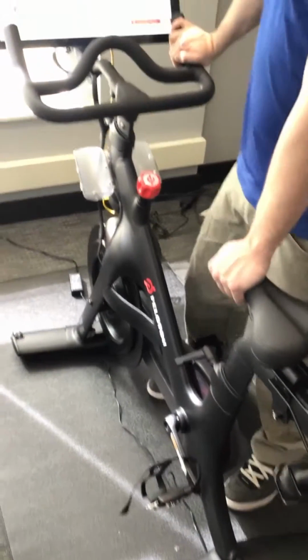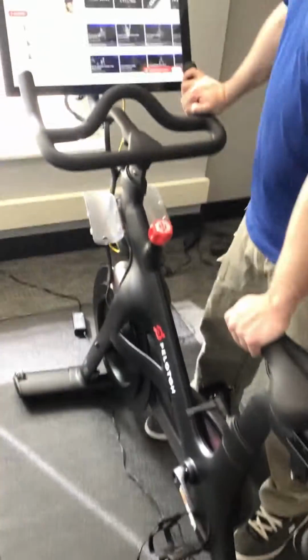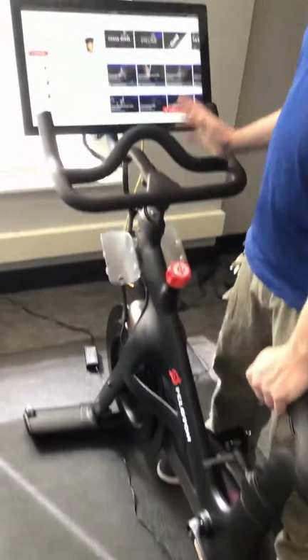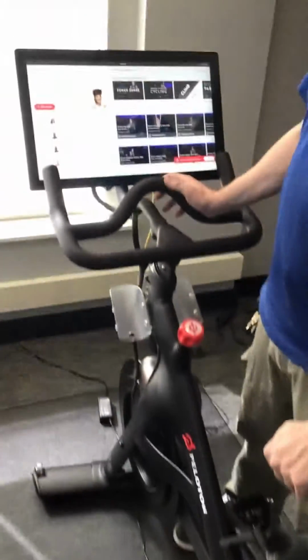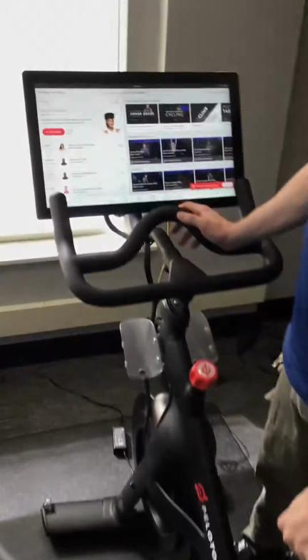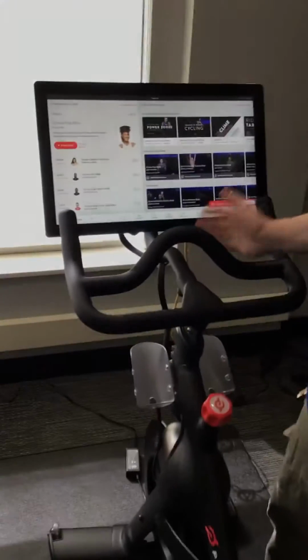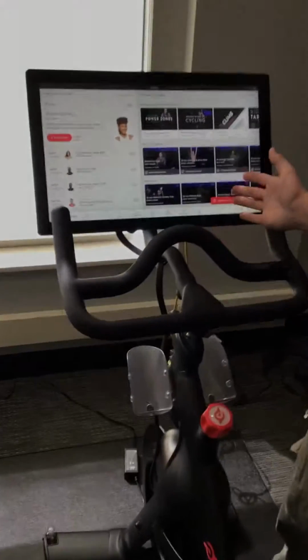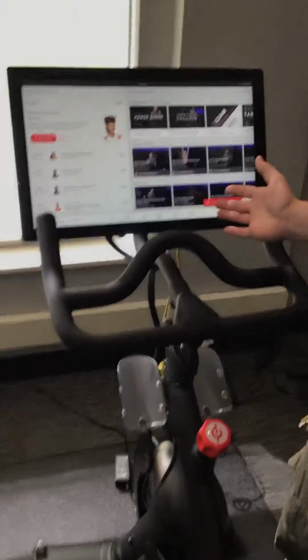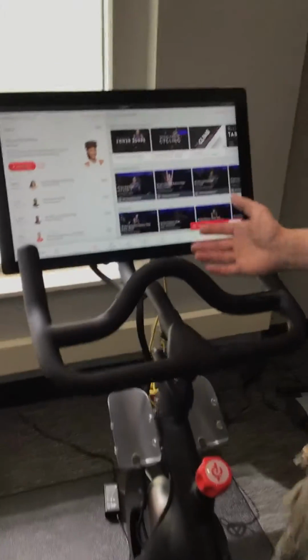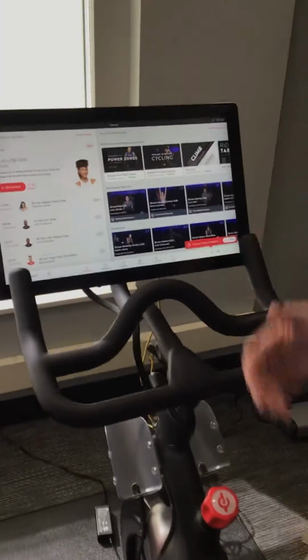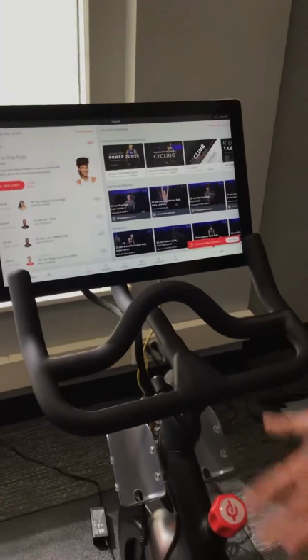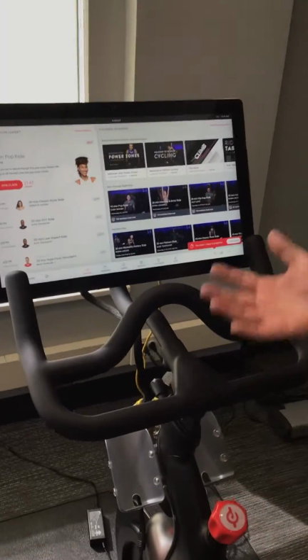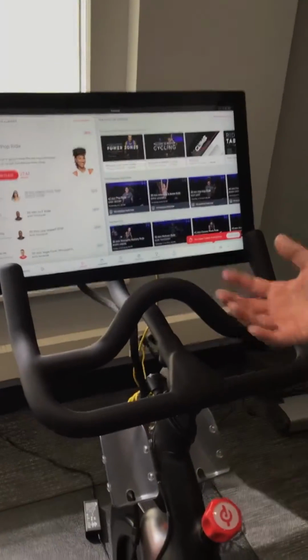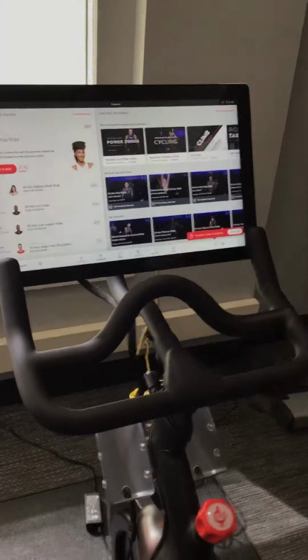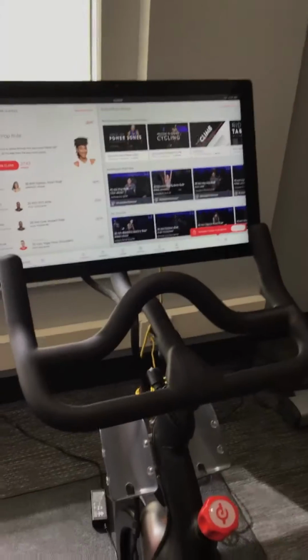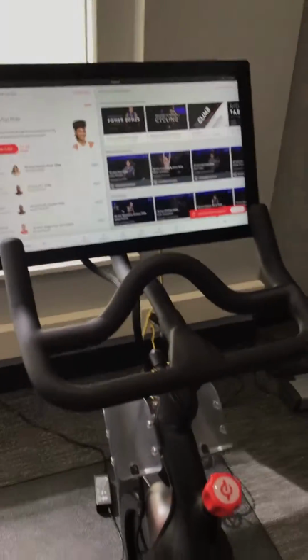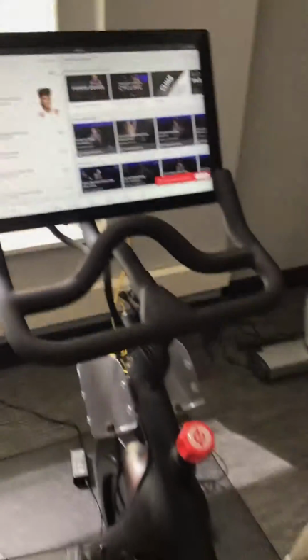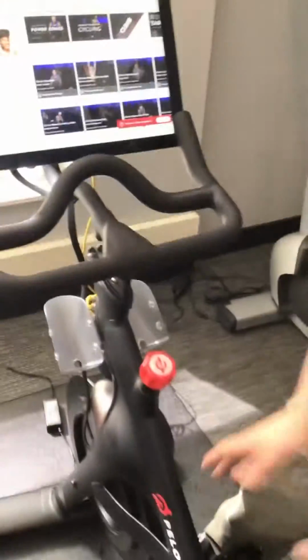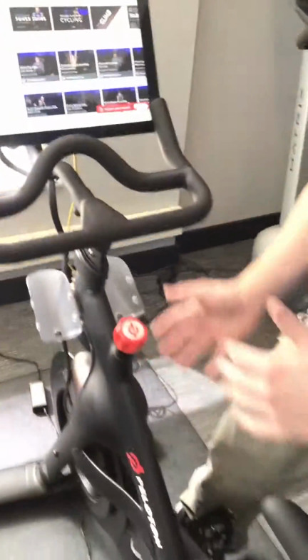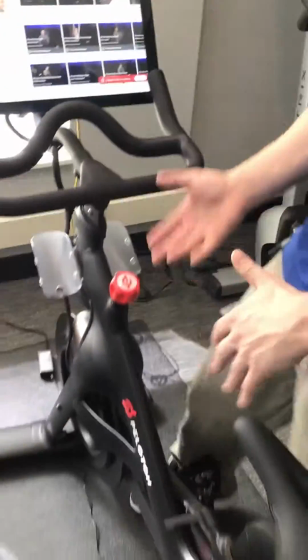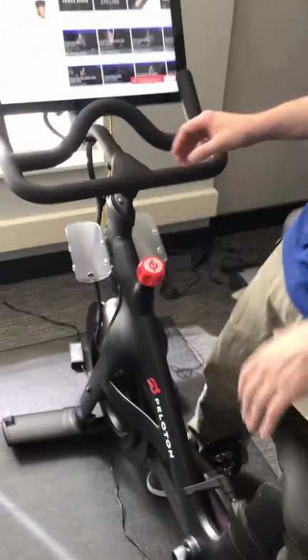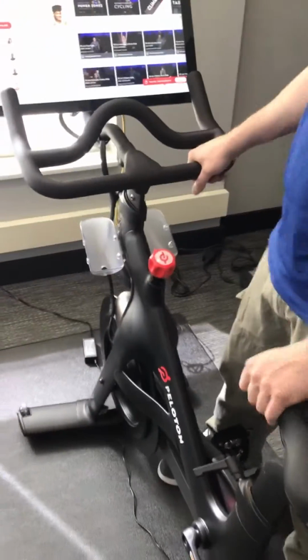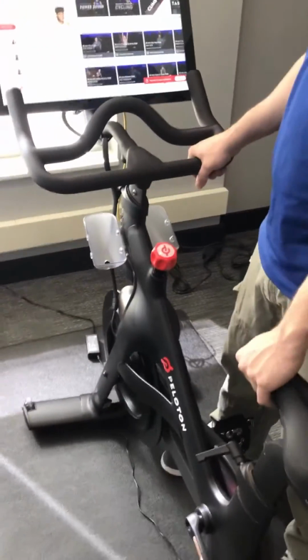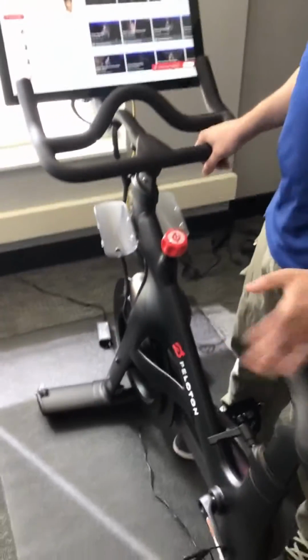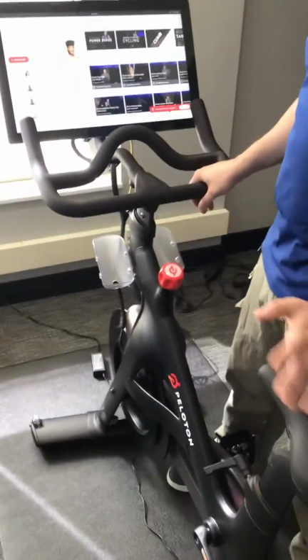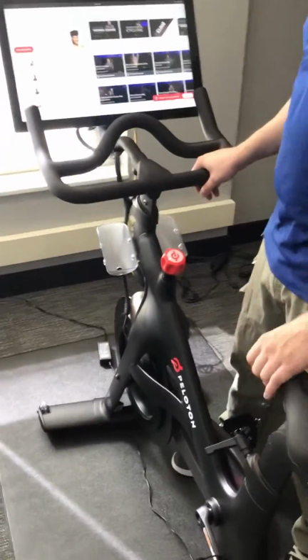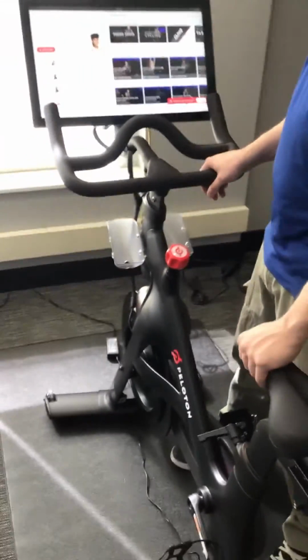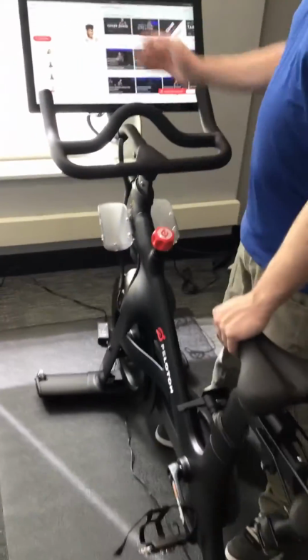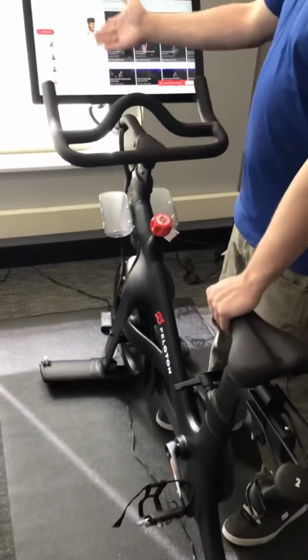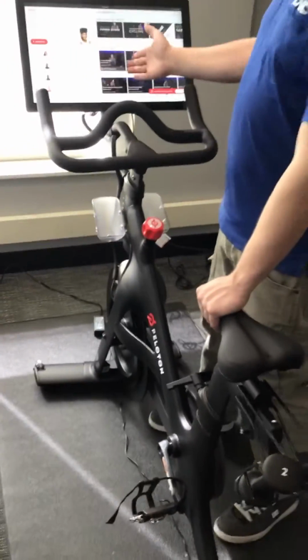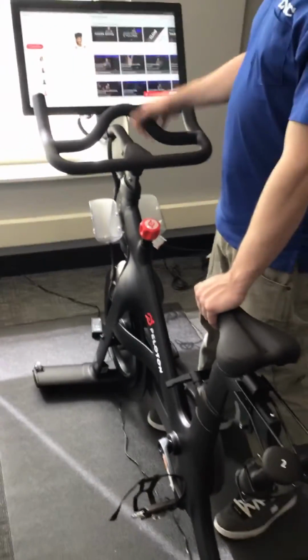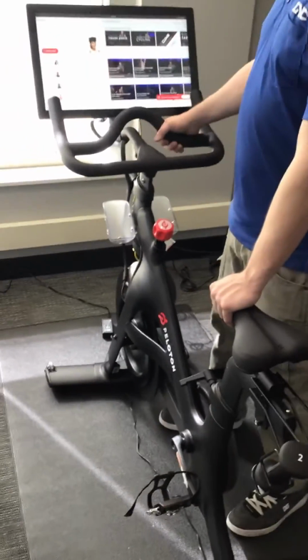The first time you log in, it's going to show you instructions on how to adjust the seats and straps and how to ride the Peloton. Then you just select a class.